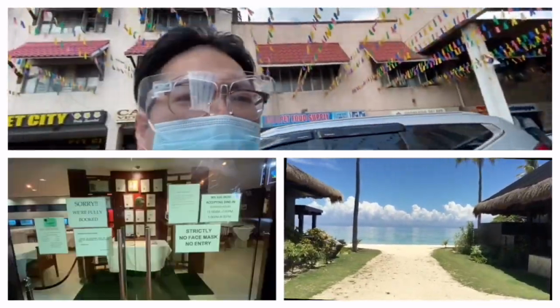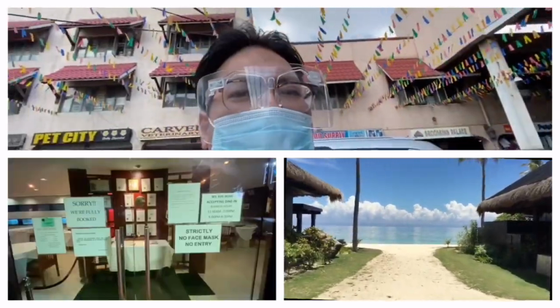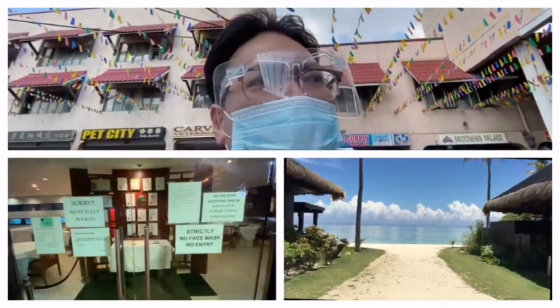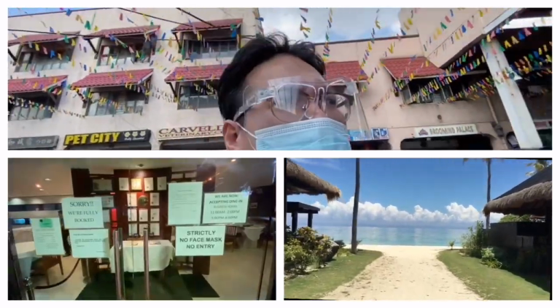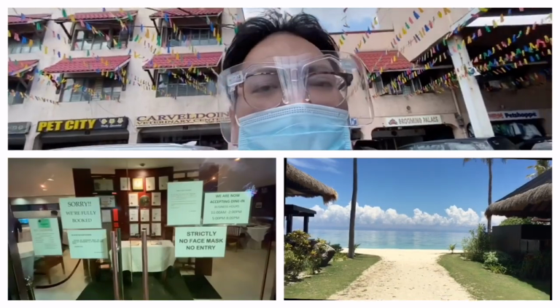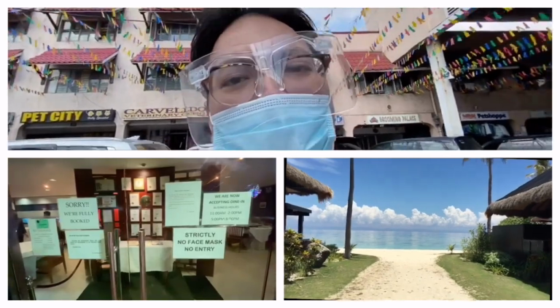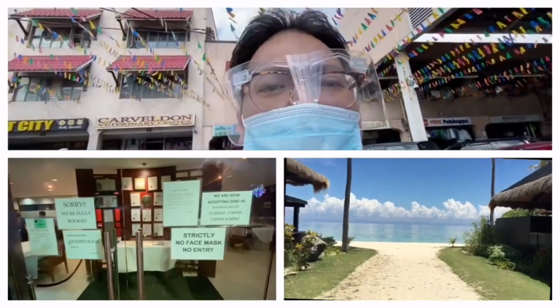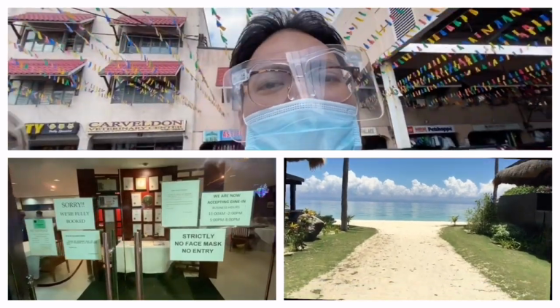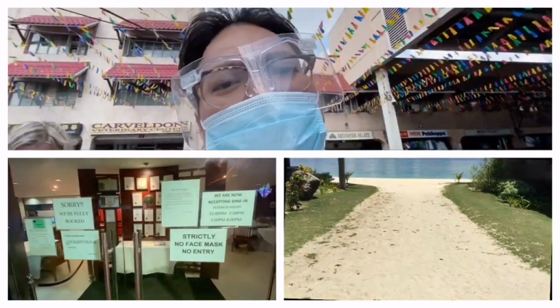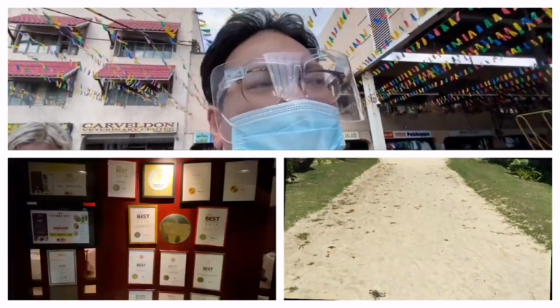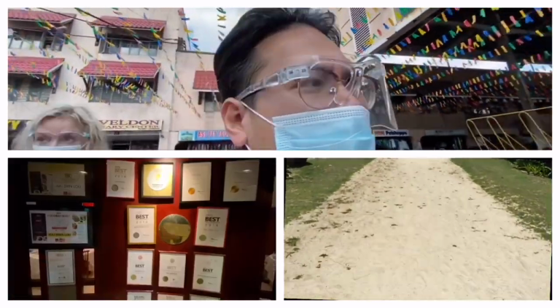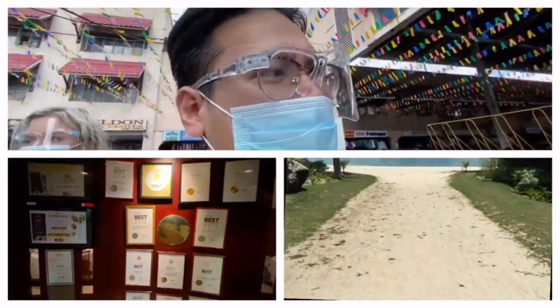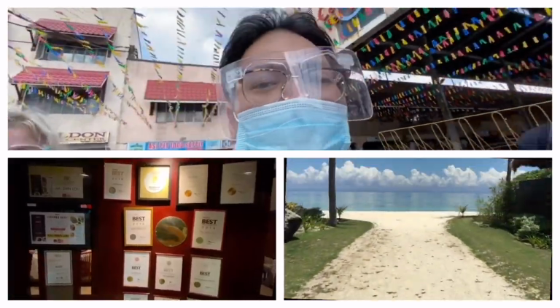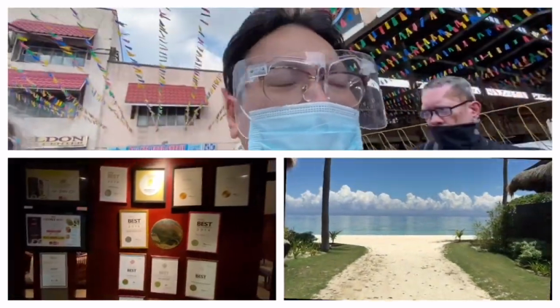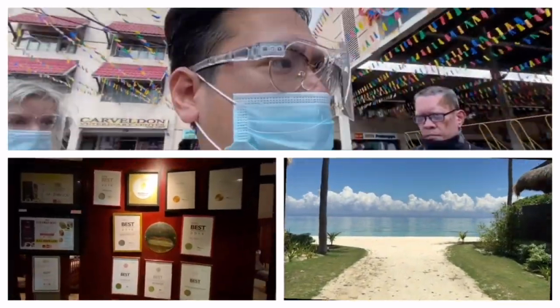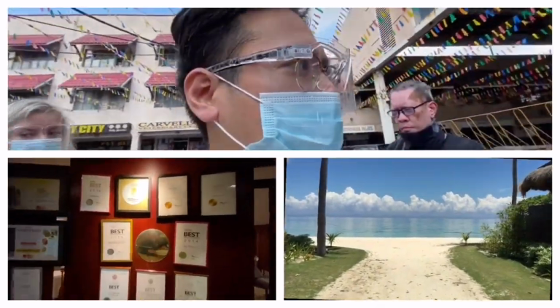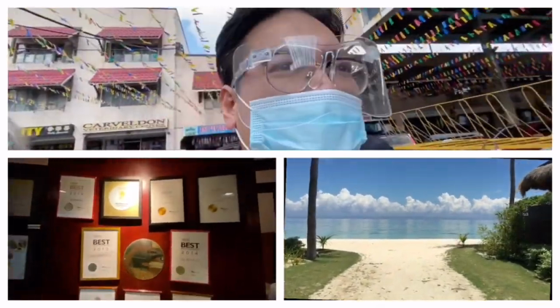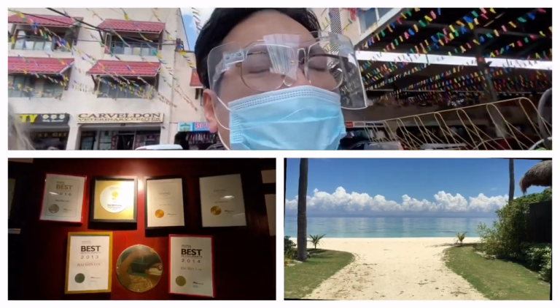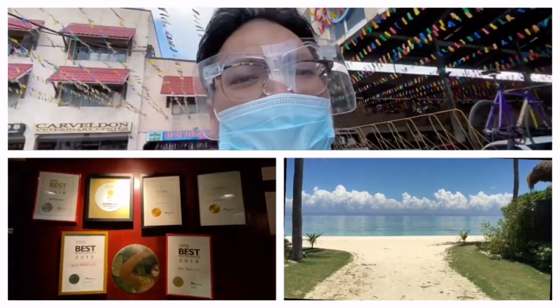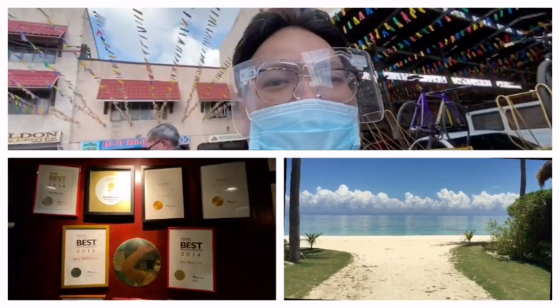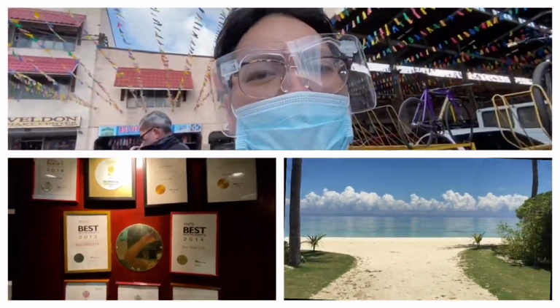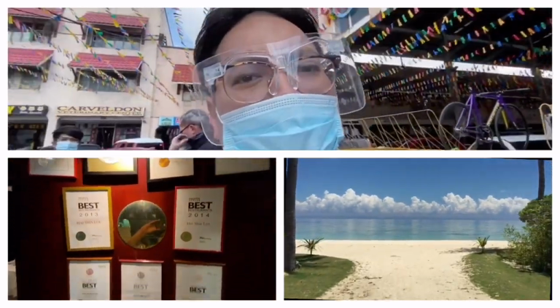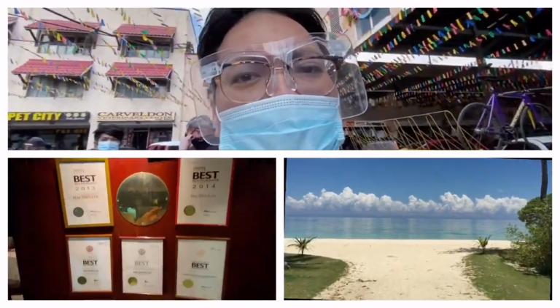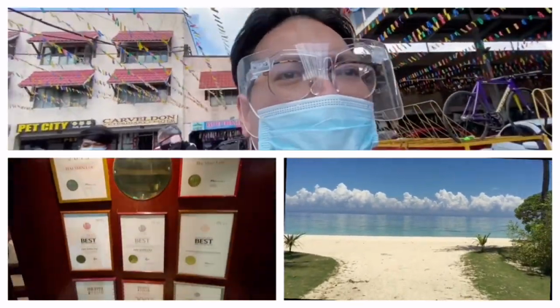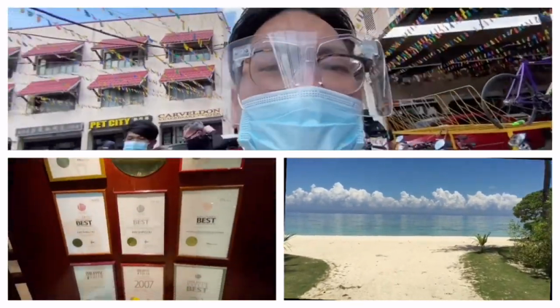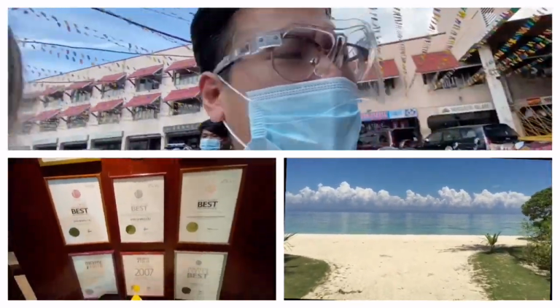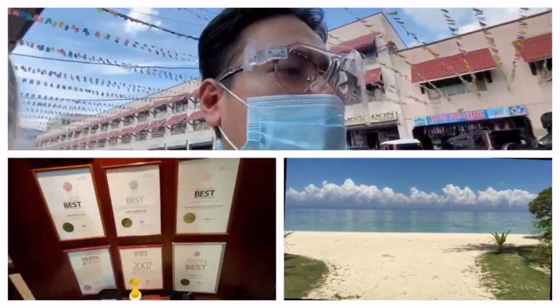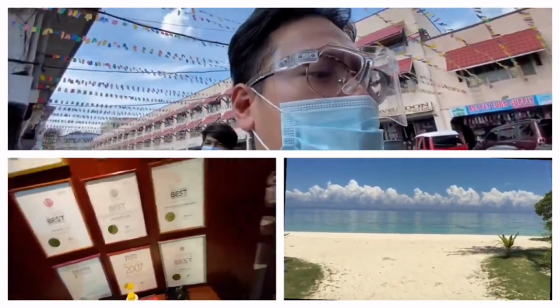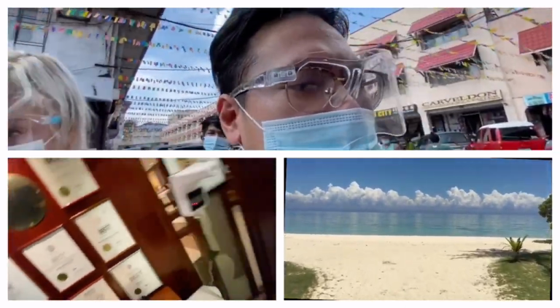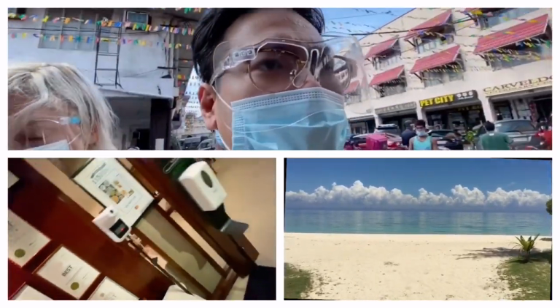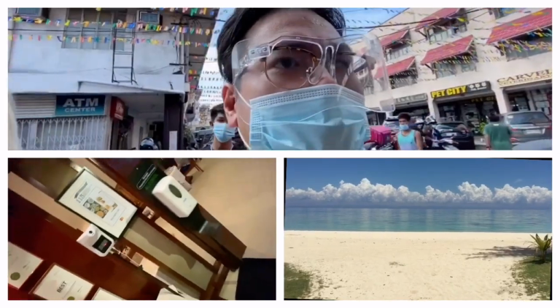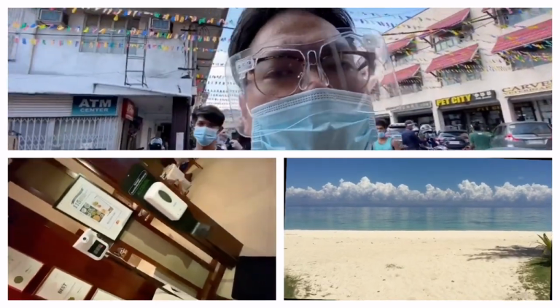Hi everybody, we just arrived at Cartimar Shopping and Pet Center. Over here they have one of the biggest pet supply centers you can find in Metro Manila. This is in Pasay City.